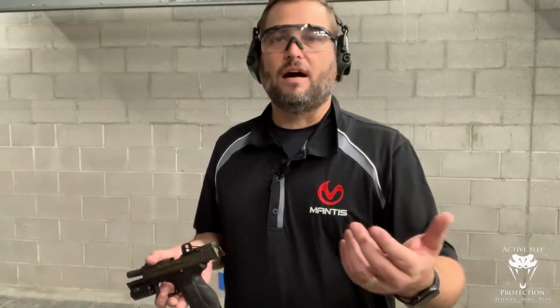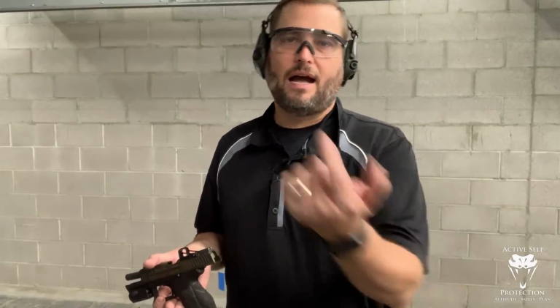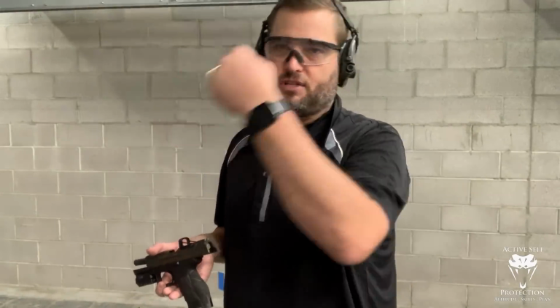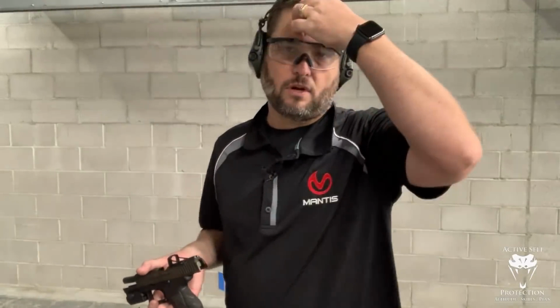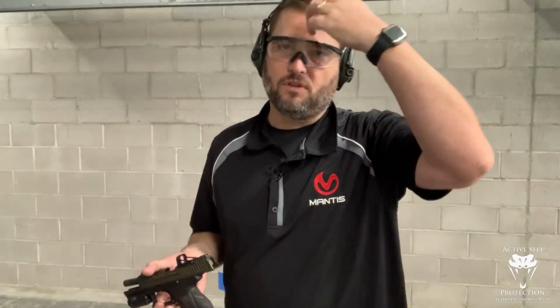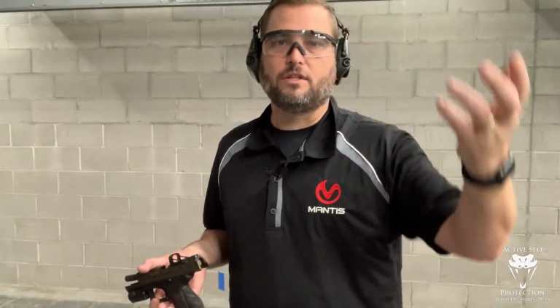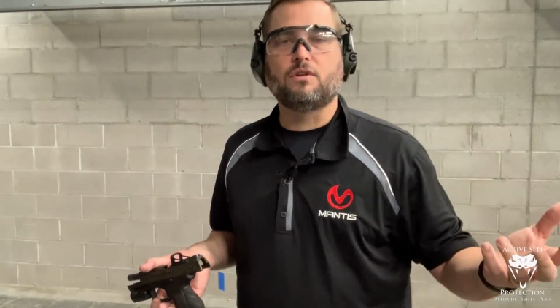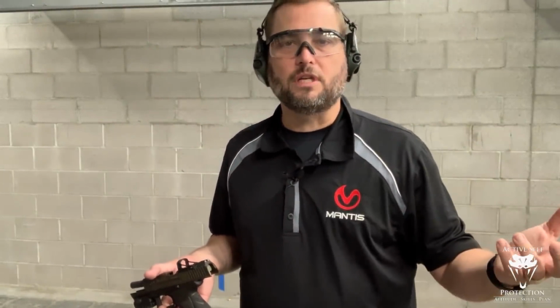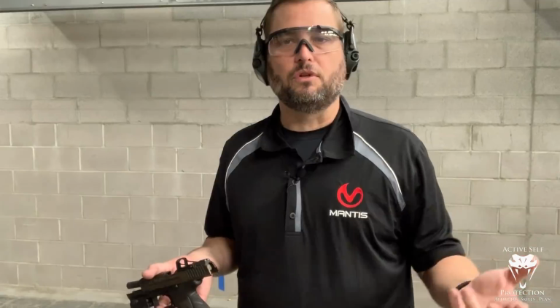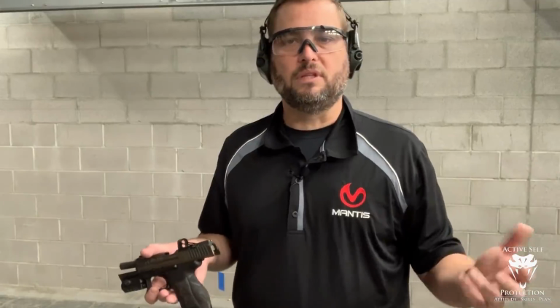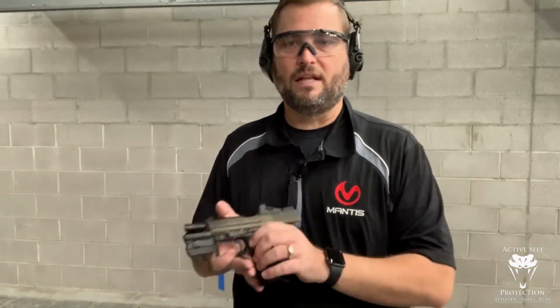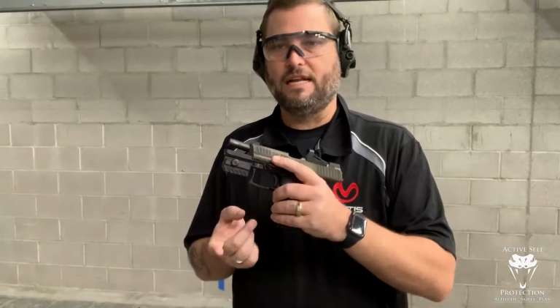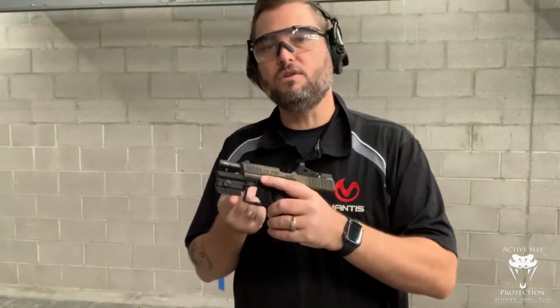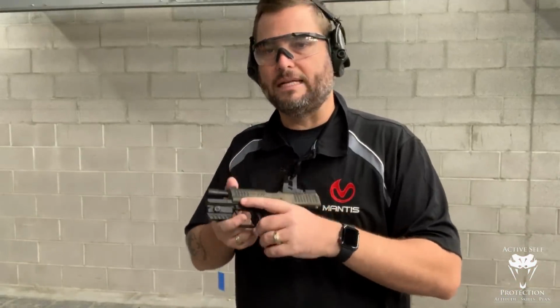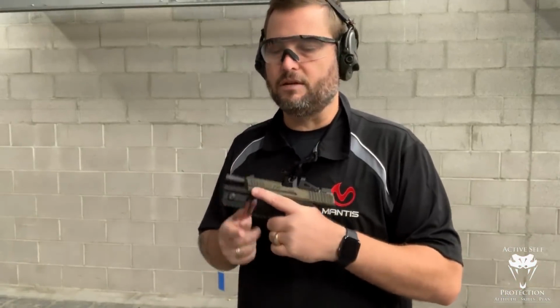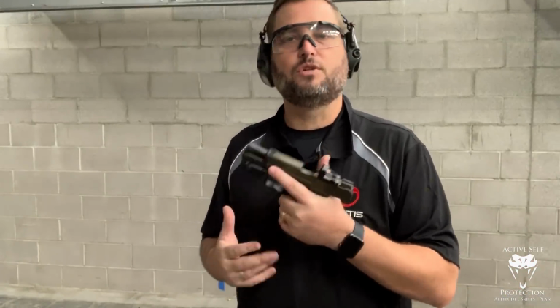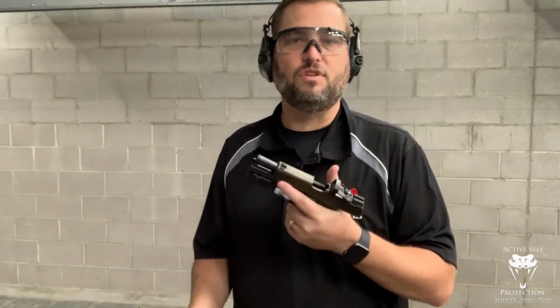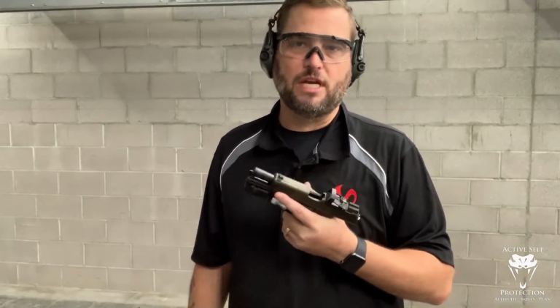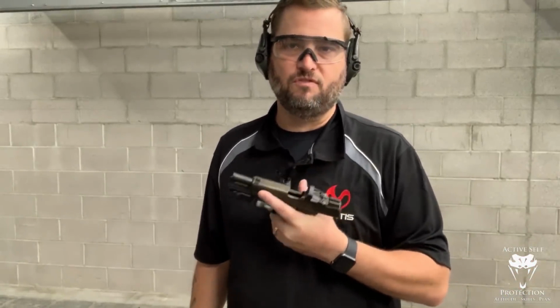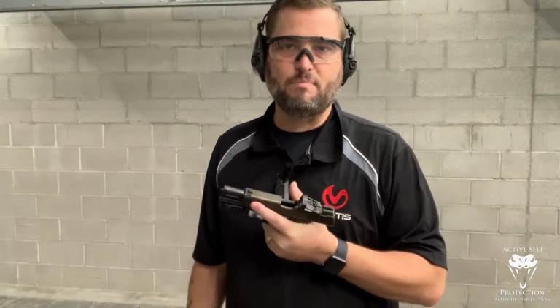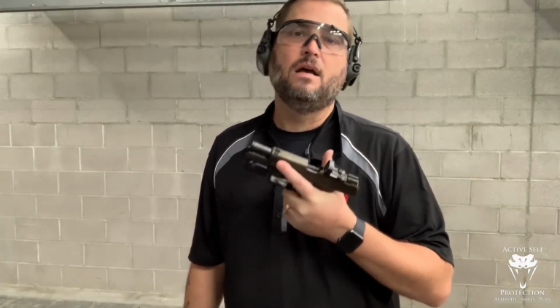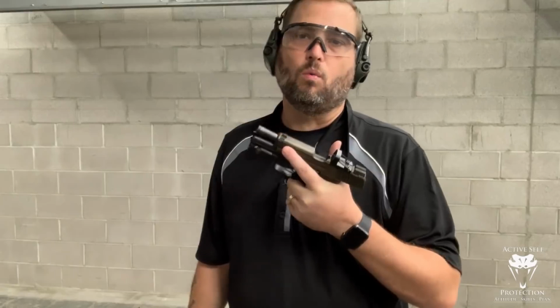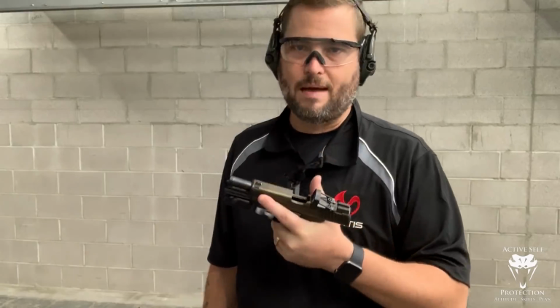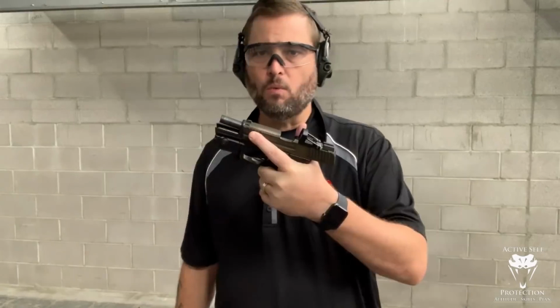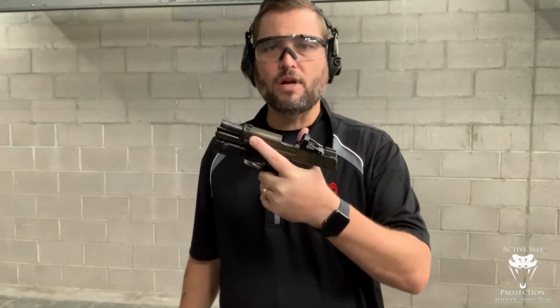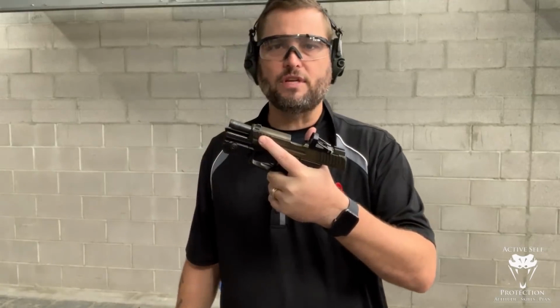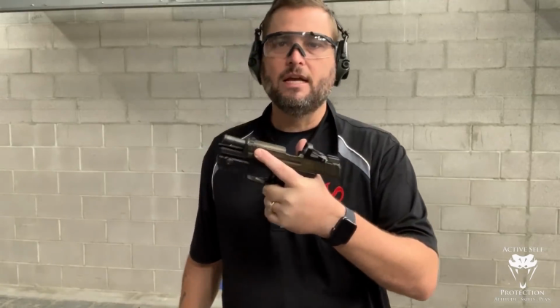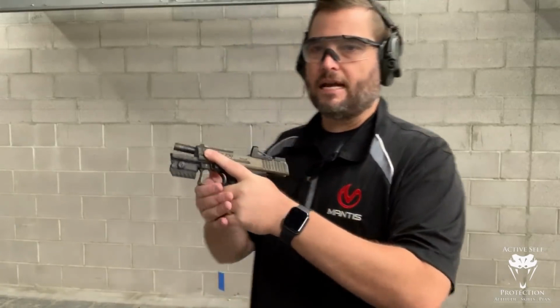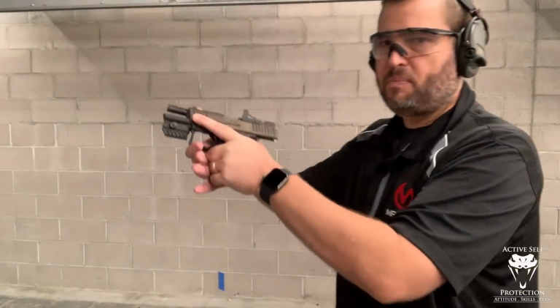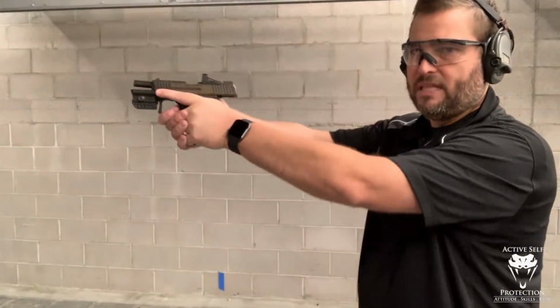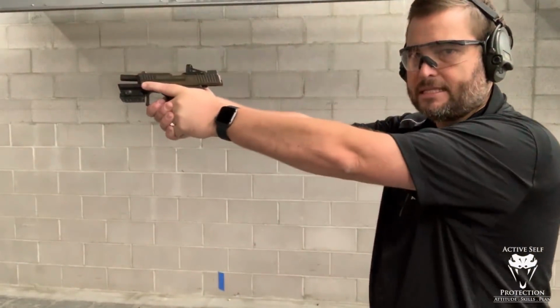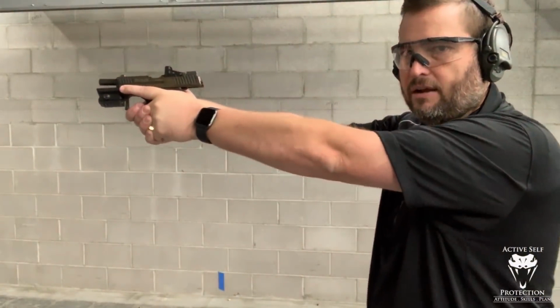Now I can show you the targets if you want, but the targets on this particular drill are completely irrelevant. You can use your Mantis here to give you some objective feedback on what's happening. What I'm trying to show you is that a lot of people, when they get the gun out, they lock their elbows.